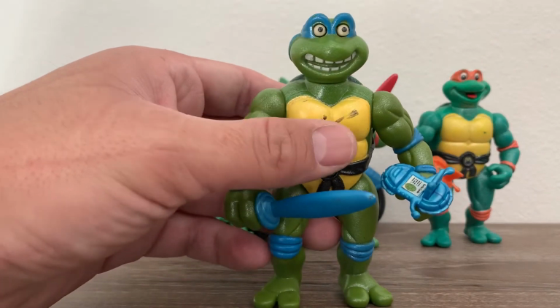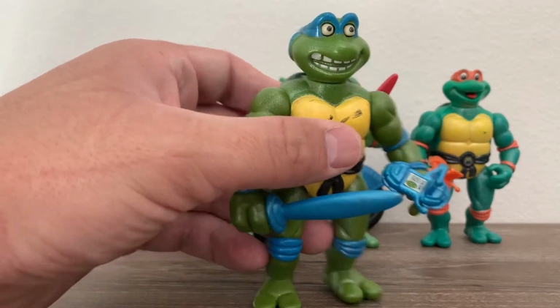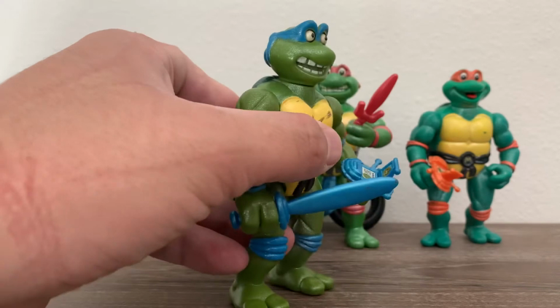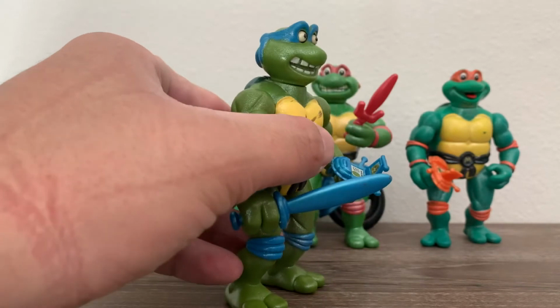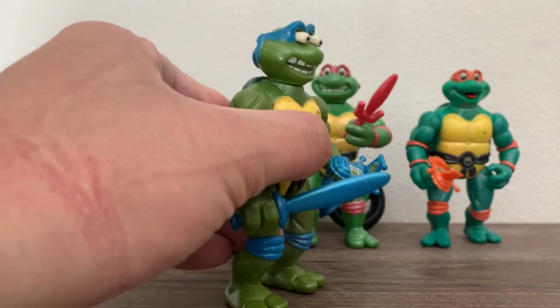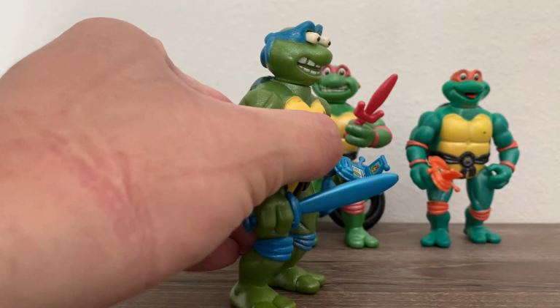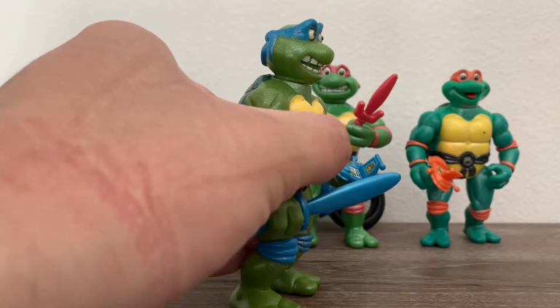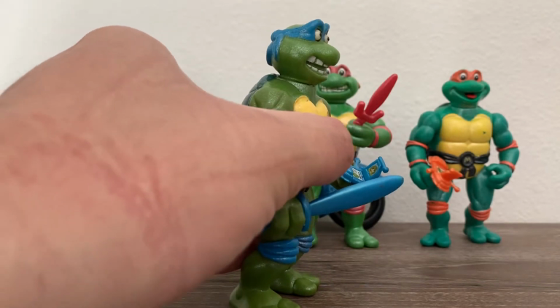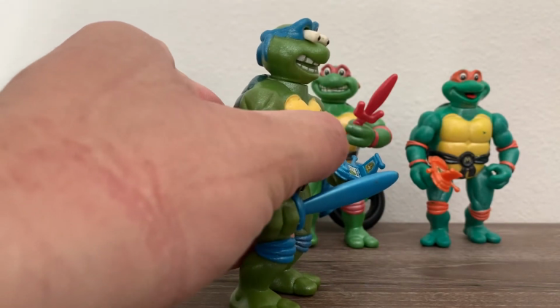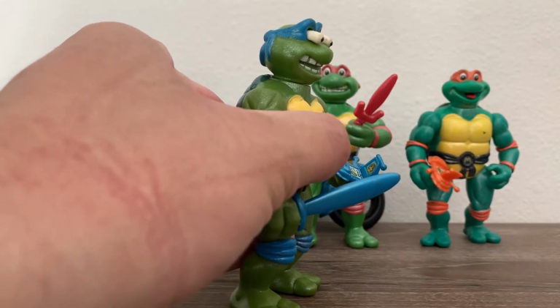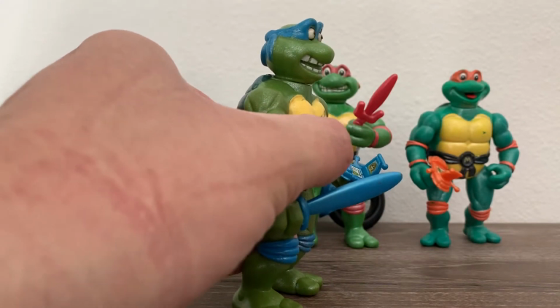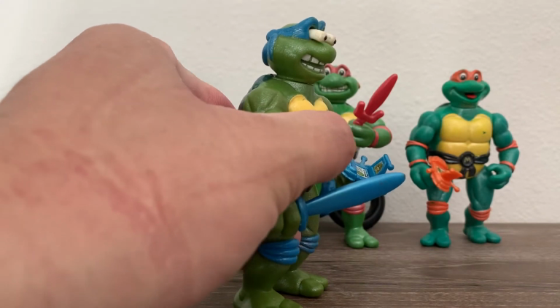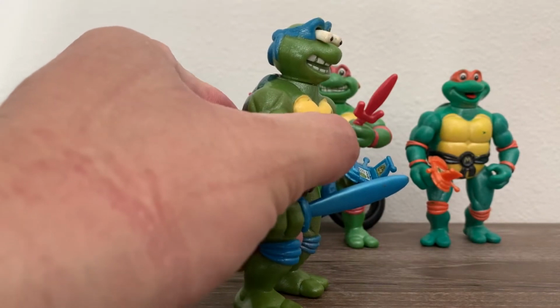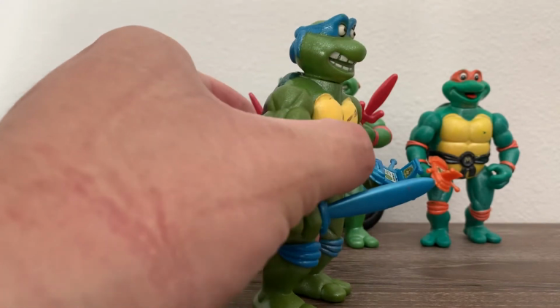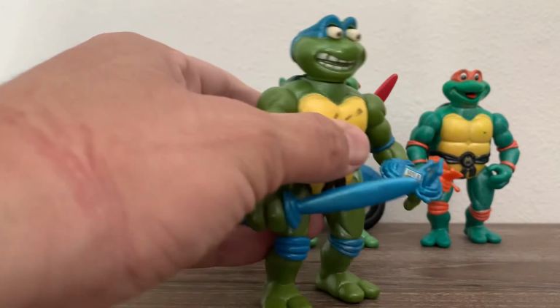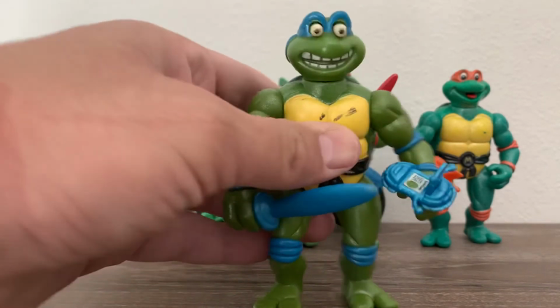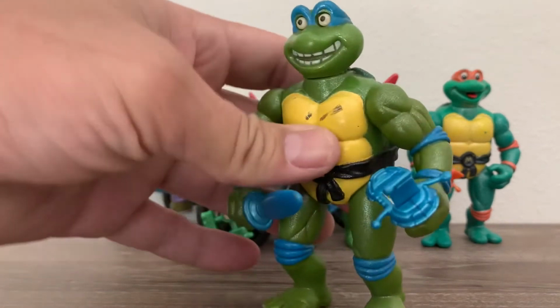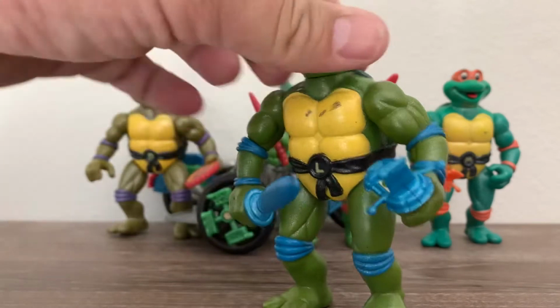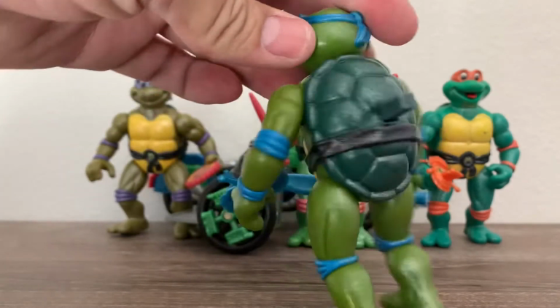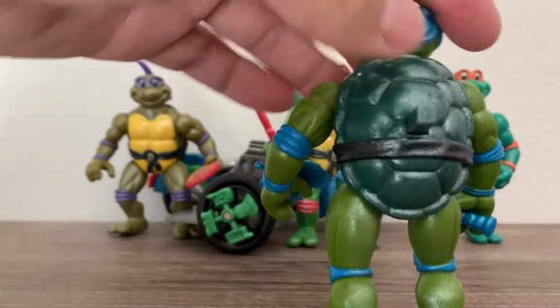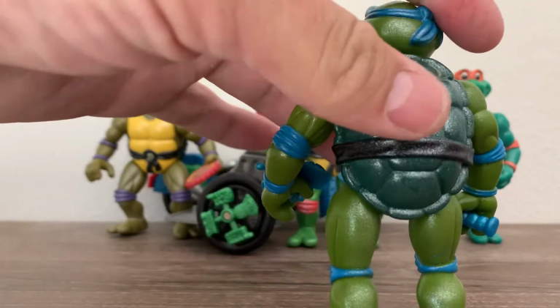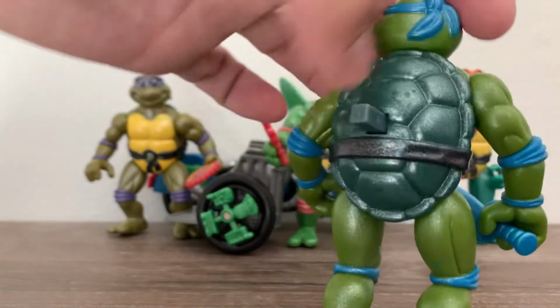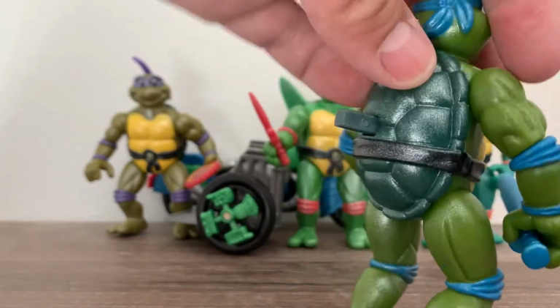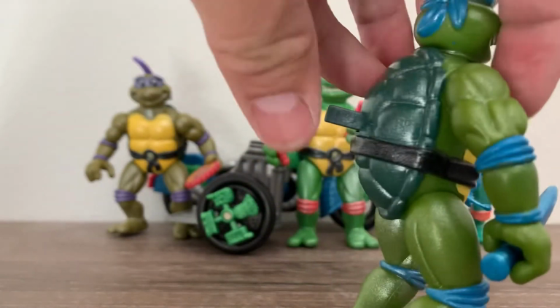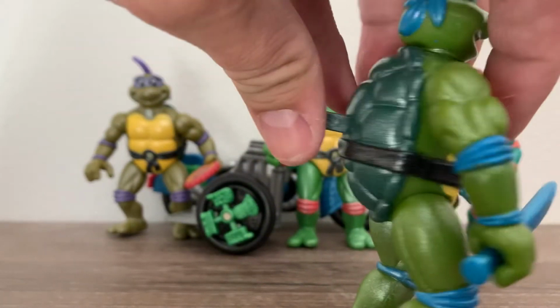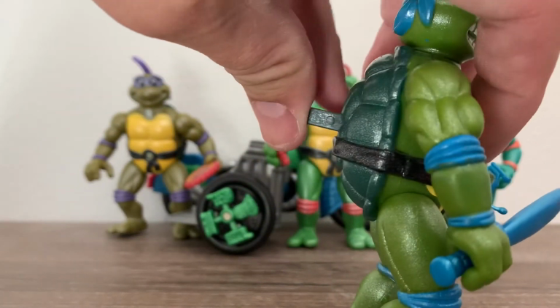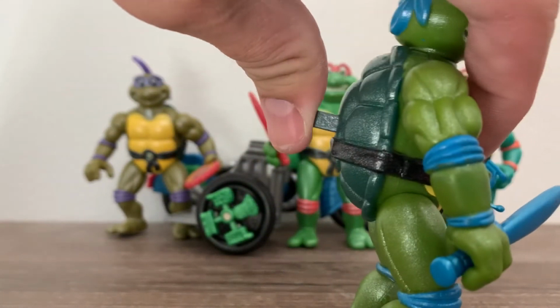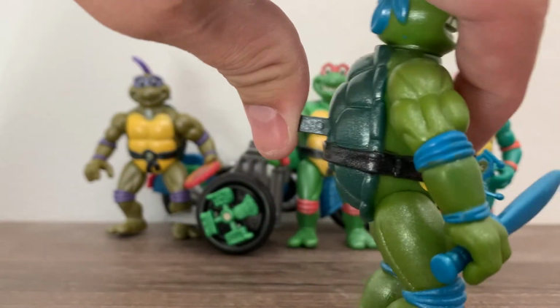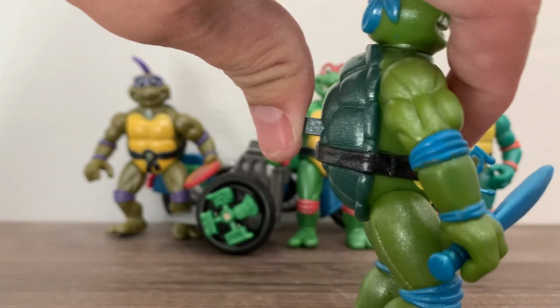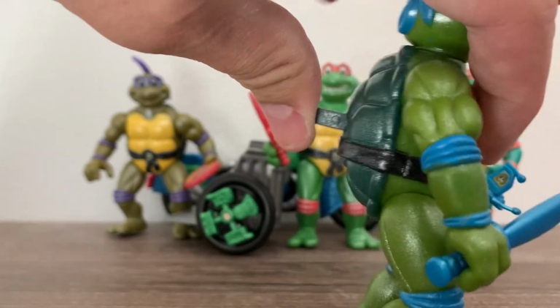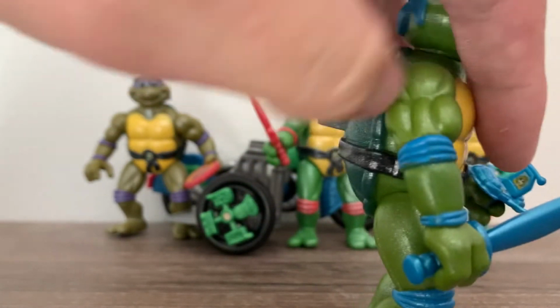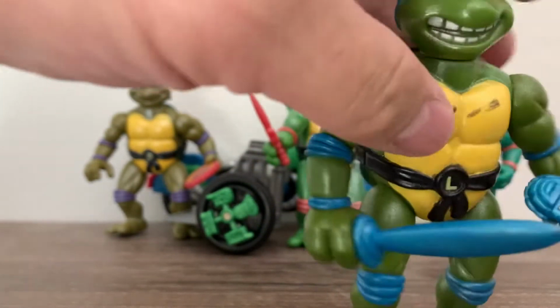Leonardo — his eyes will pop forward. I think that is my favorite. You just depress this button forward and it activates the action.